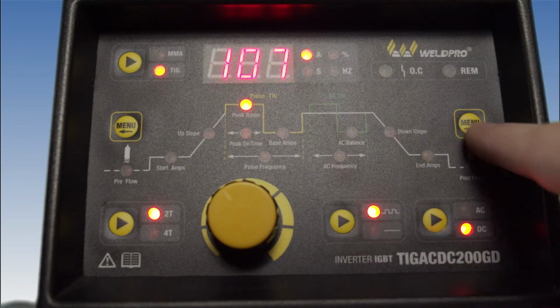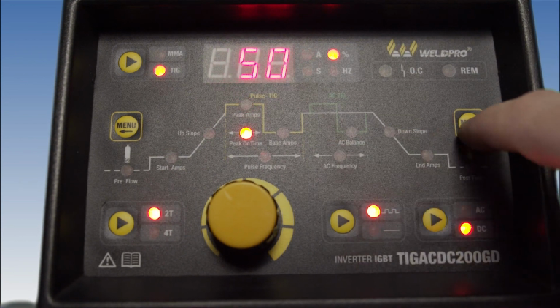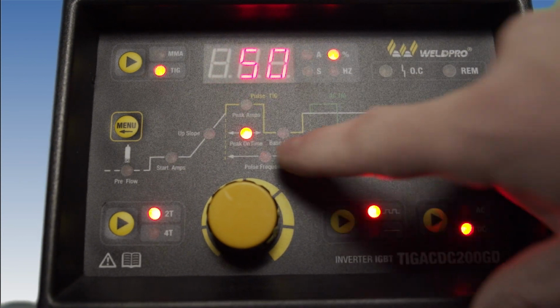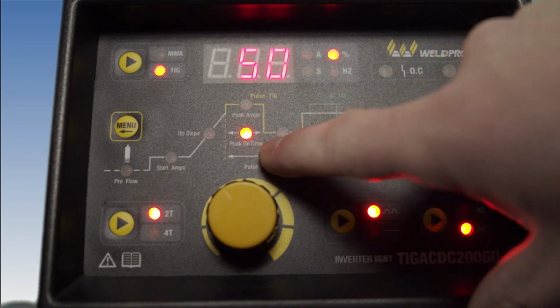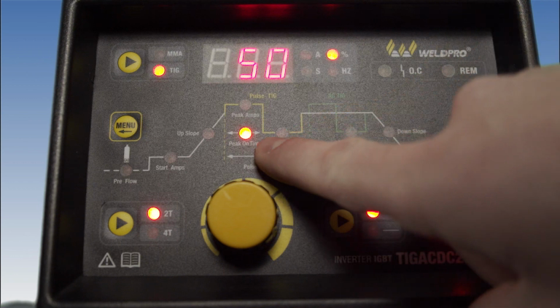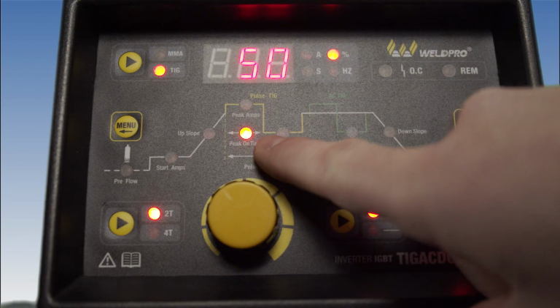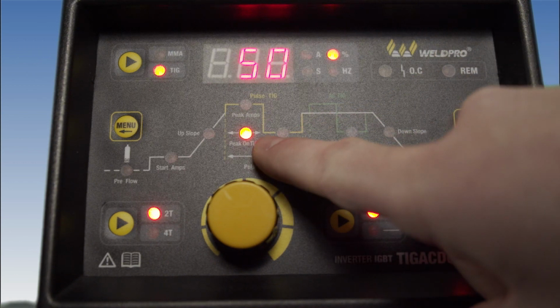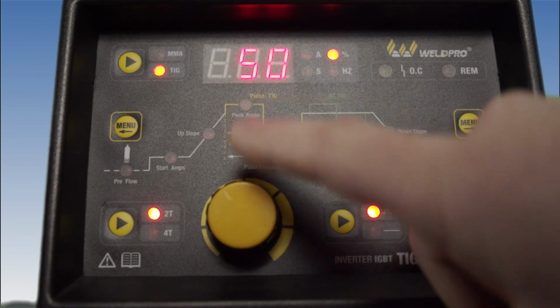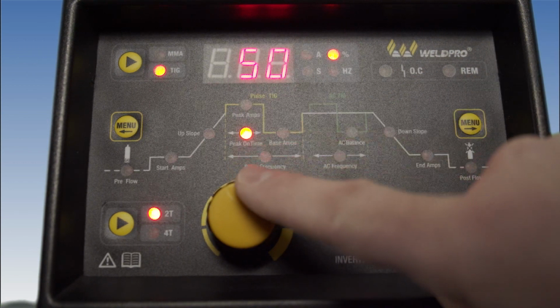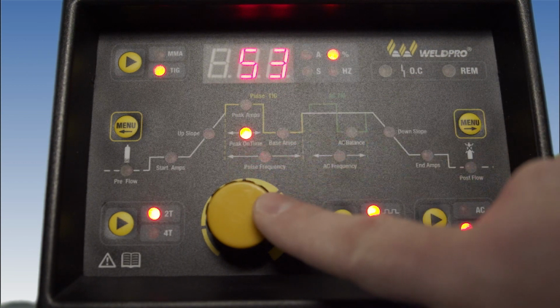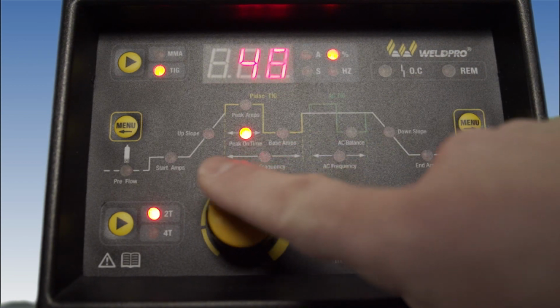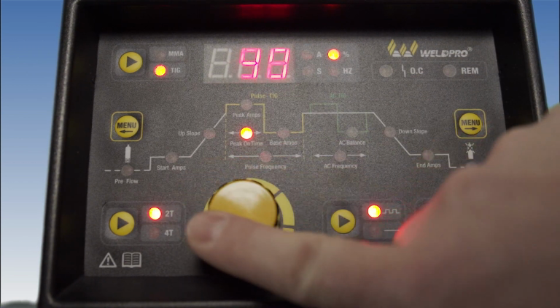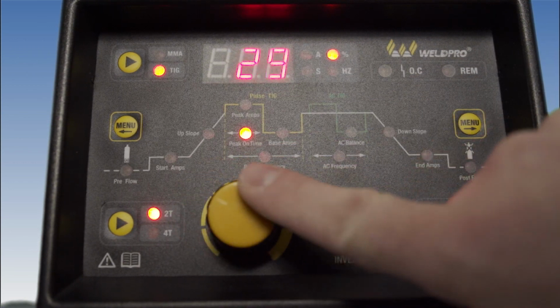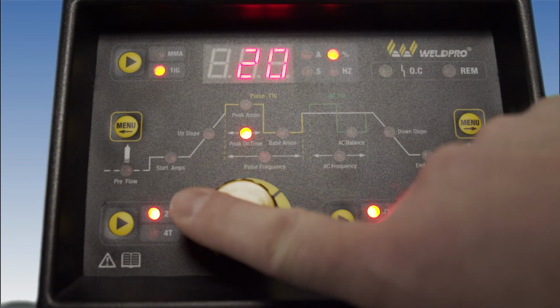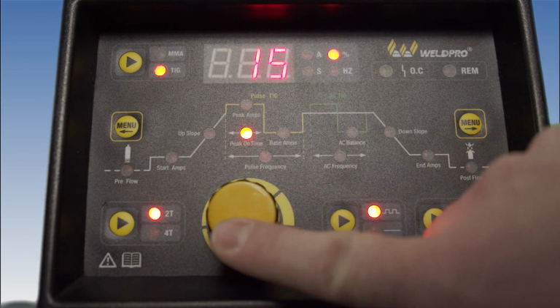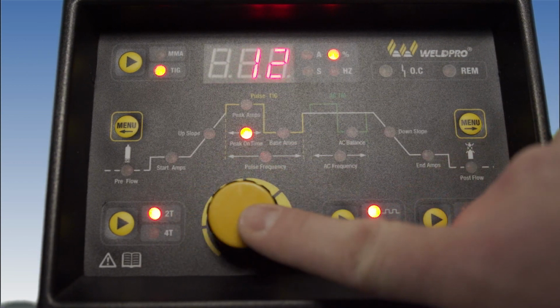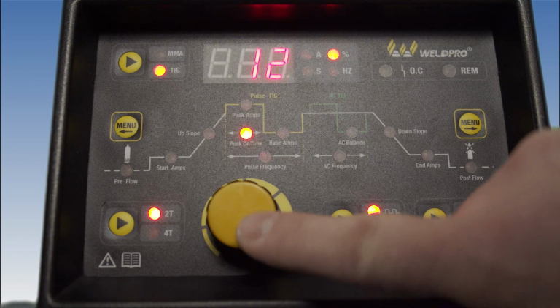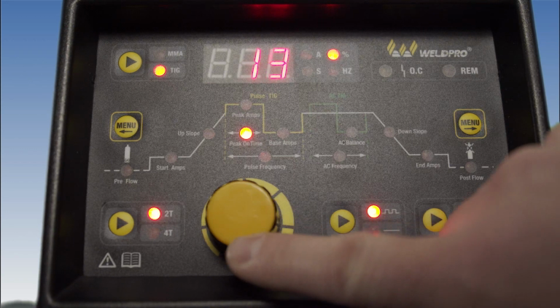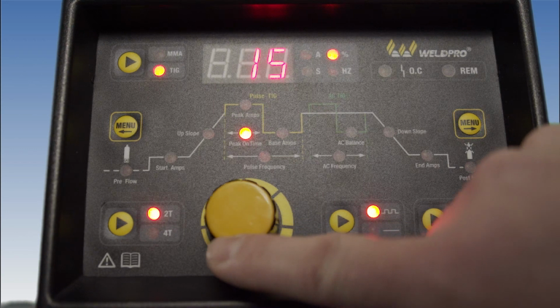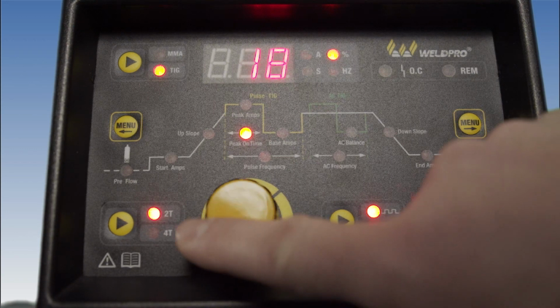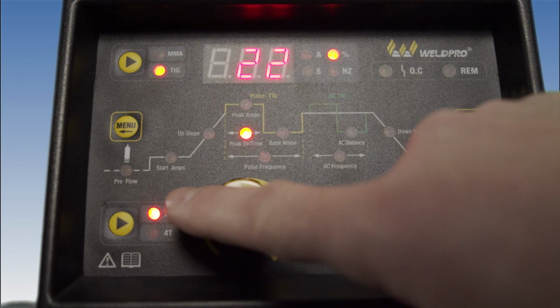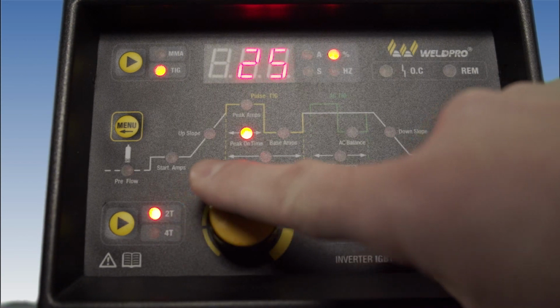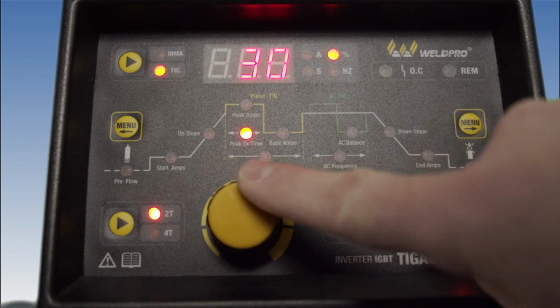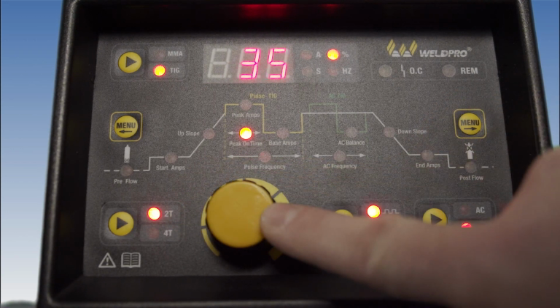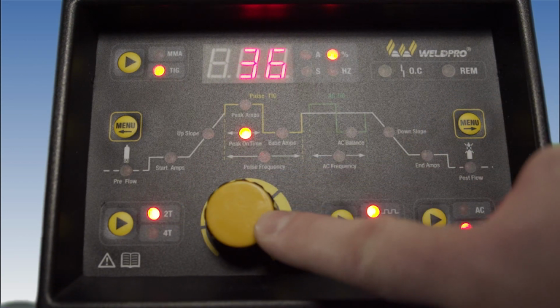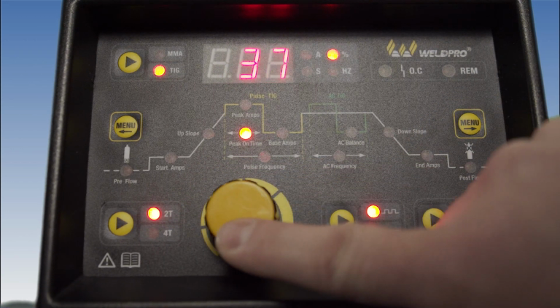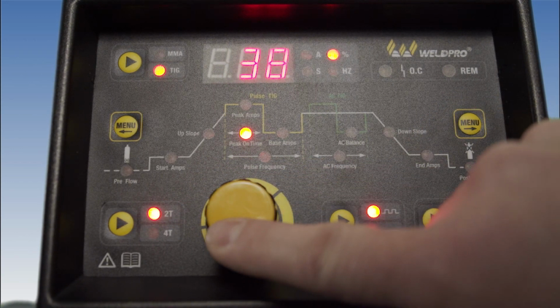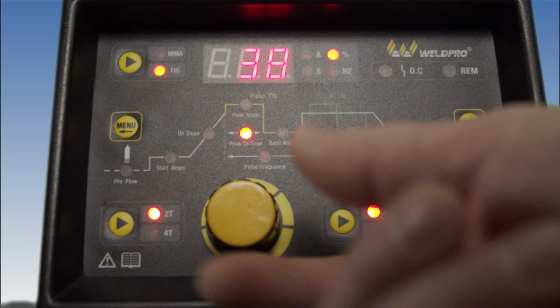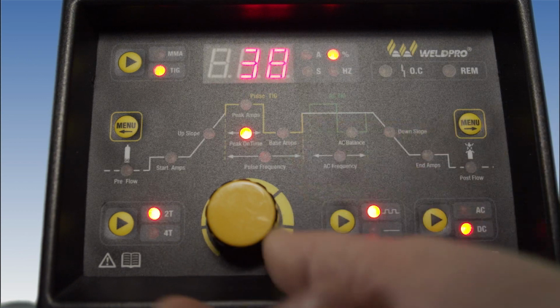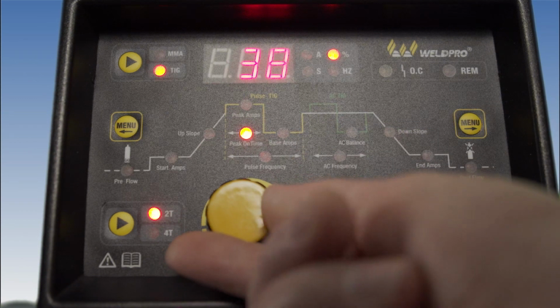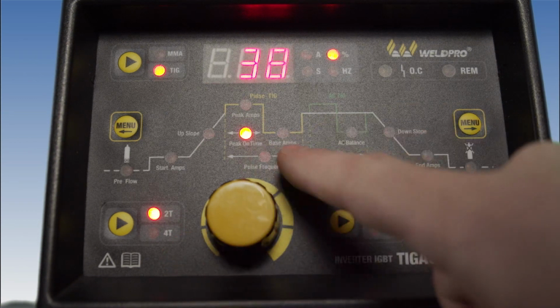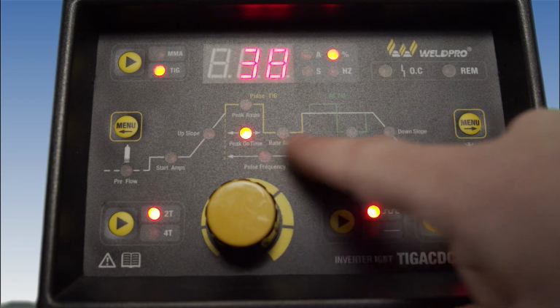The next setting is peak on time. This is the length of time that the peak amps will stay on before moving to the base amperage. Peak on time is represented by a percentage and can be adjusted anywhere from 10 to 90 percent.